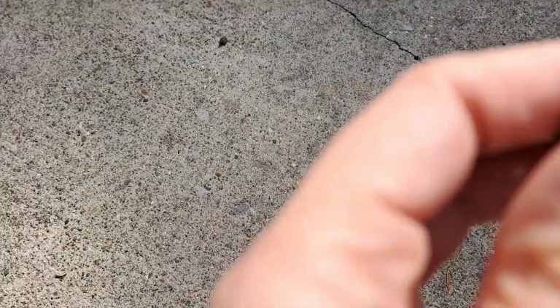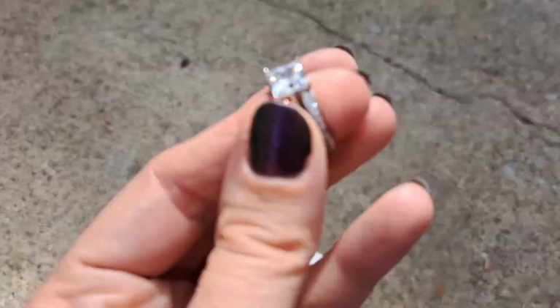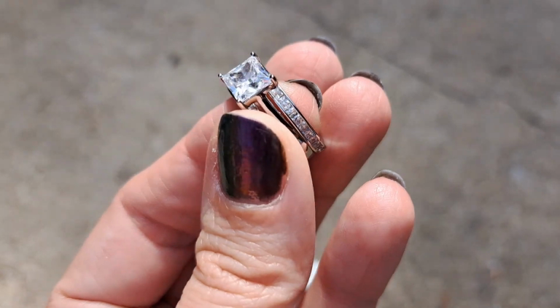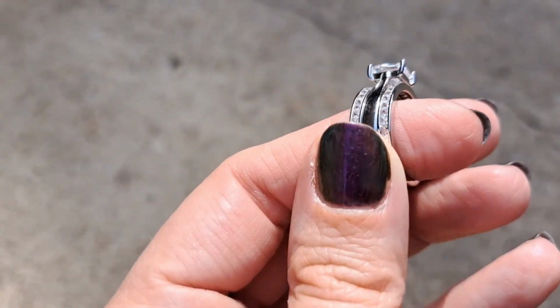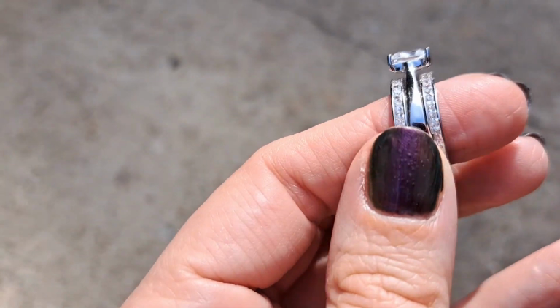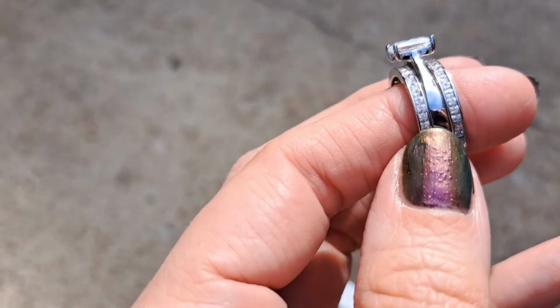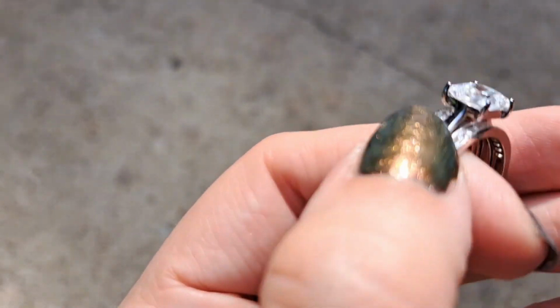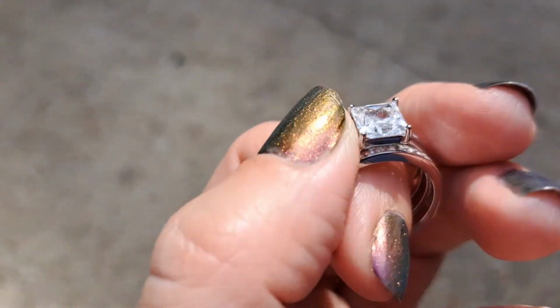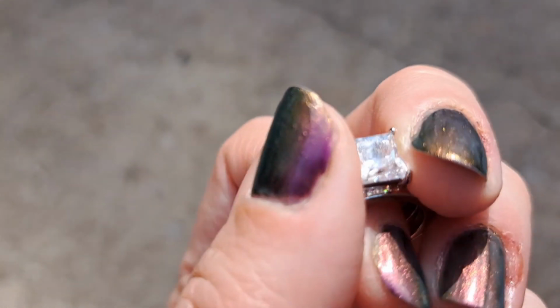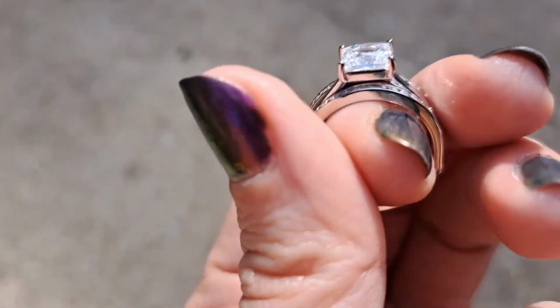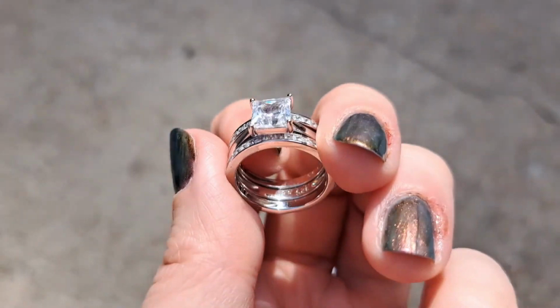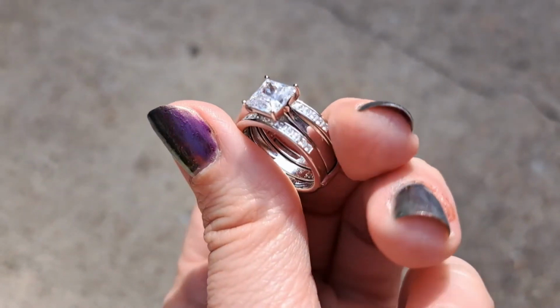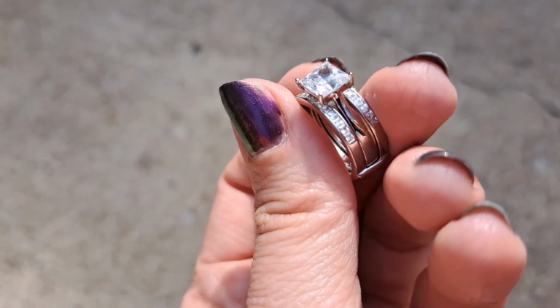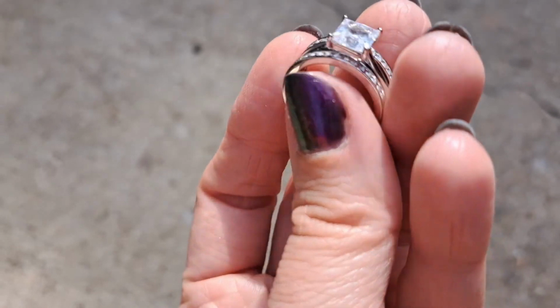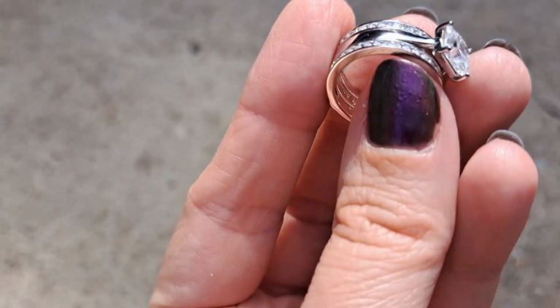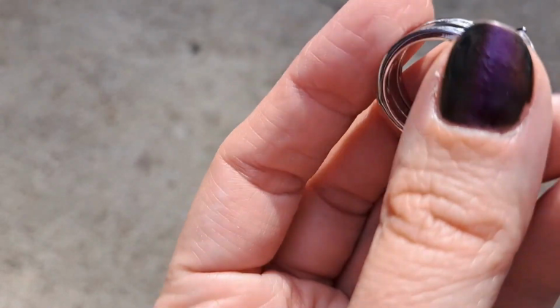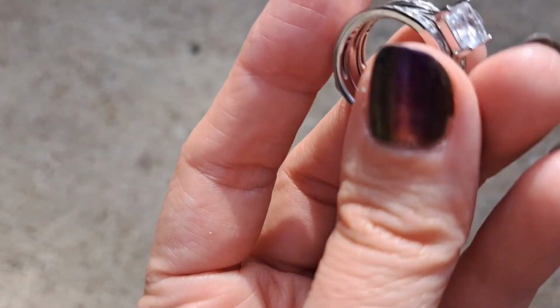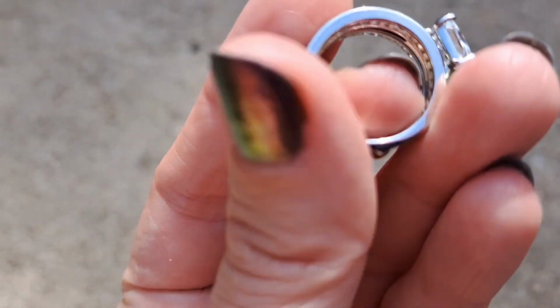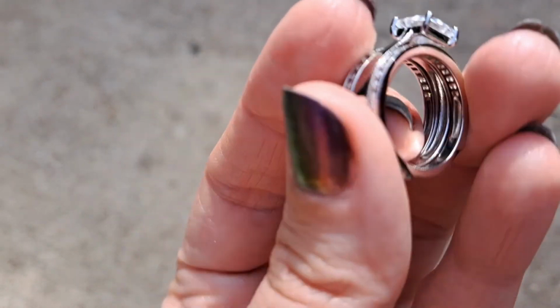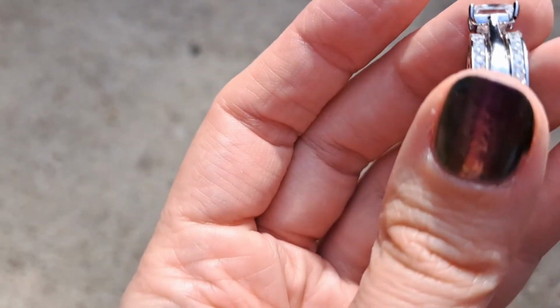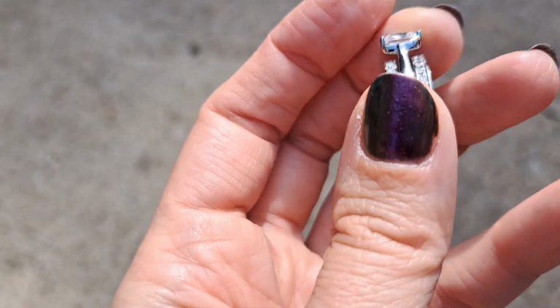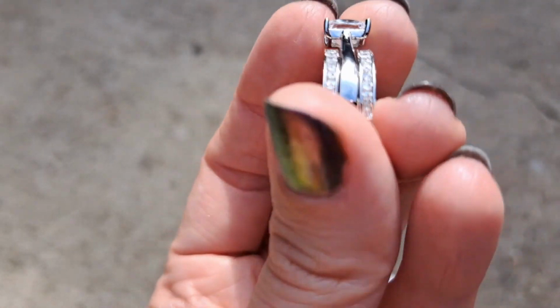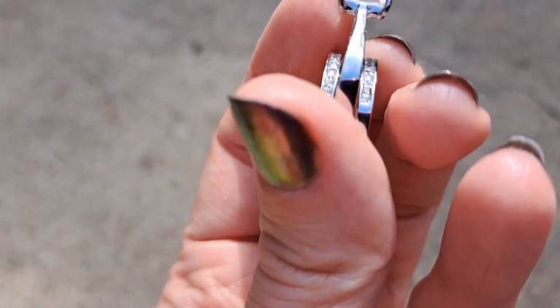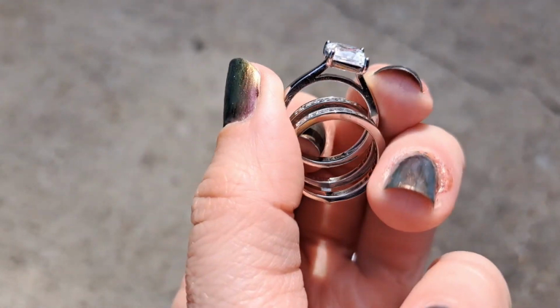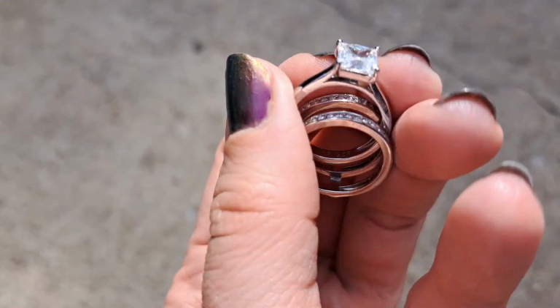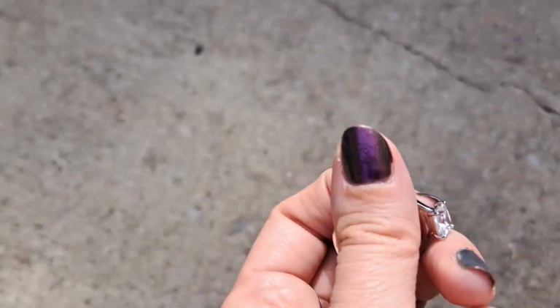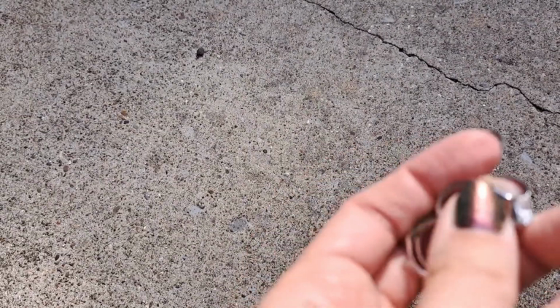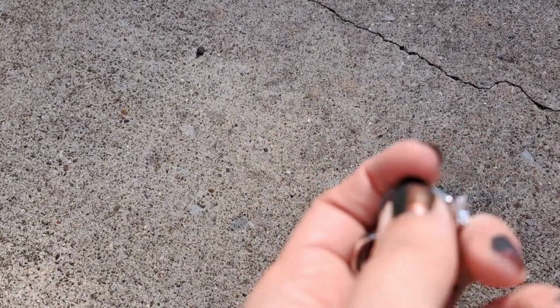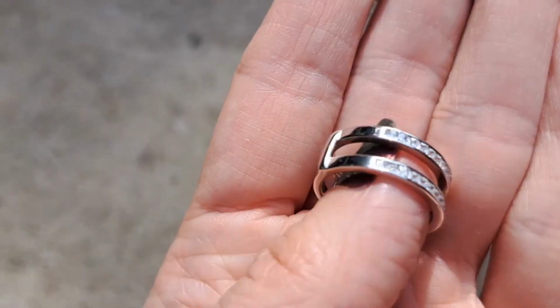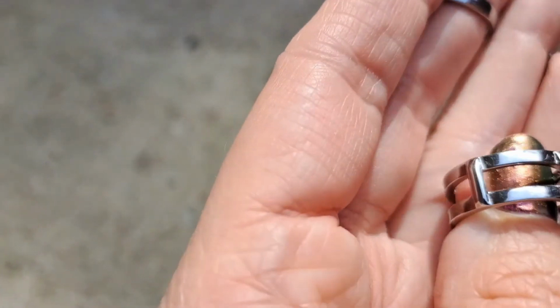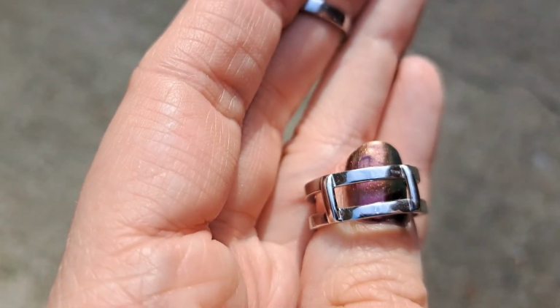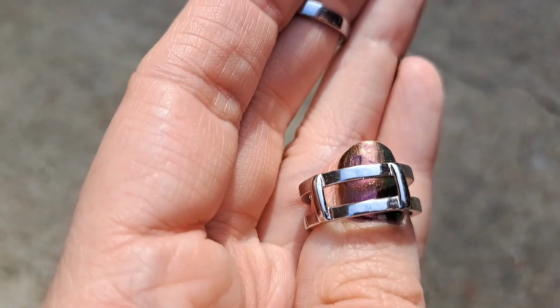I always wanted the diamond channel-set wedding band, but I just ended up with a solid one. I bought a solid one at the time and never upgraded. So this middle ring, you can see, kind of free-floats, and then these two bands are connected at the bottom.